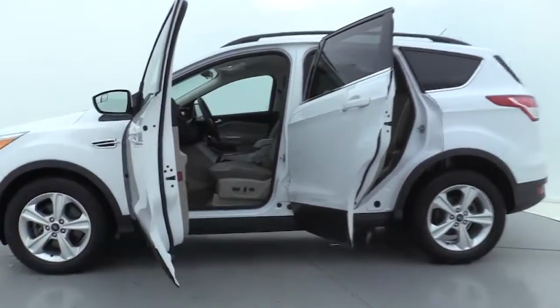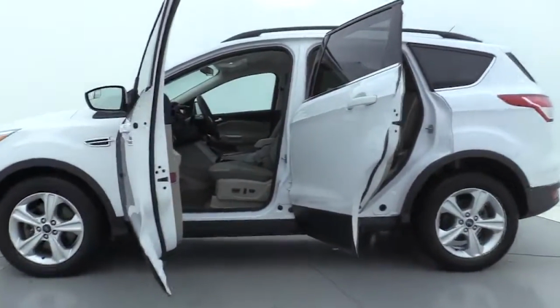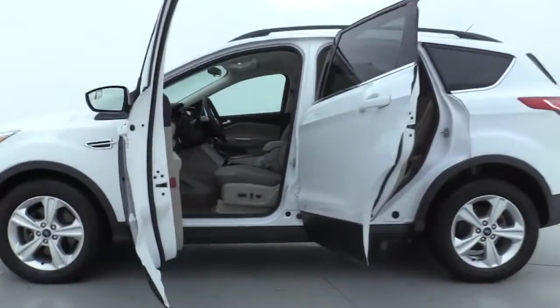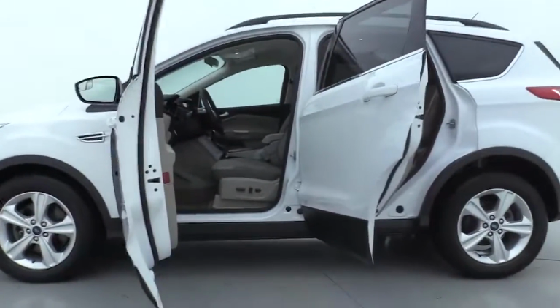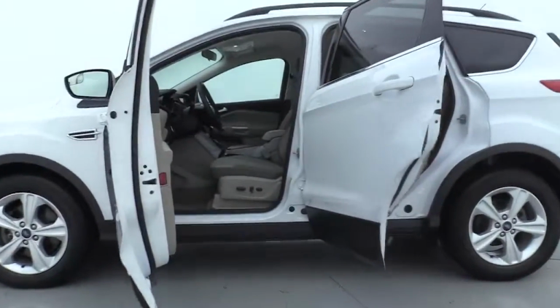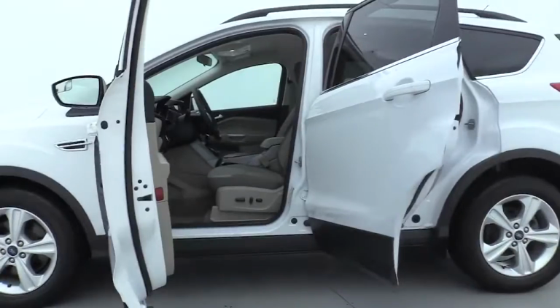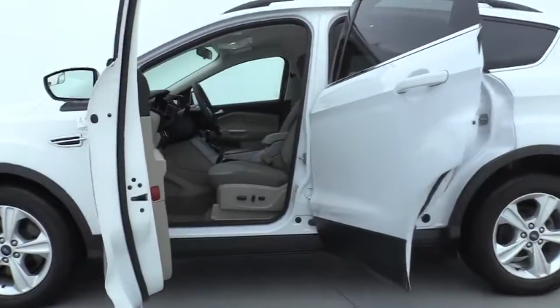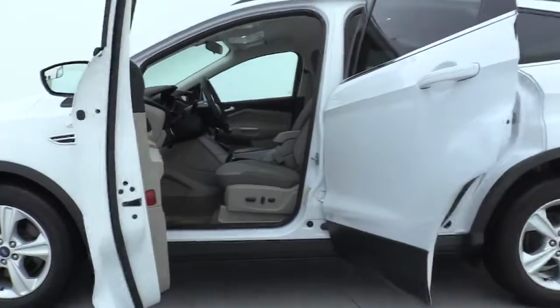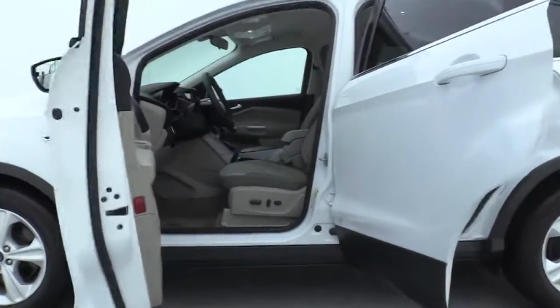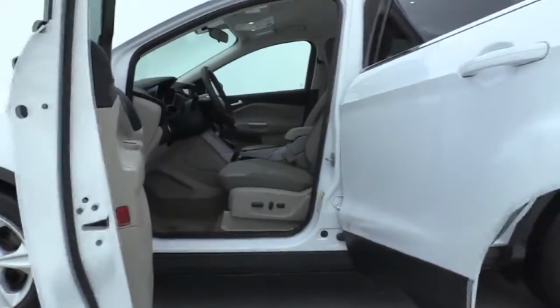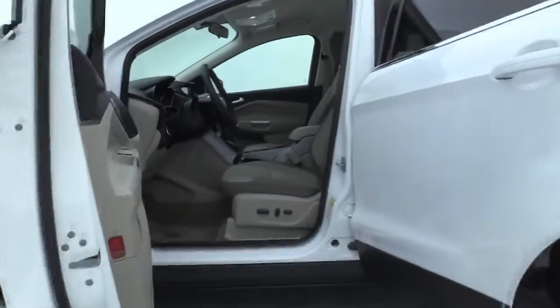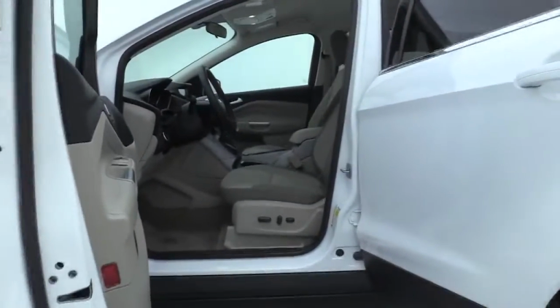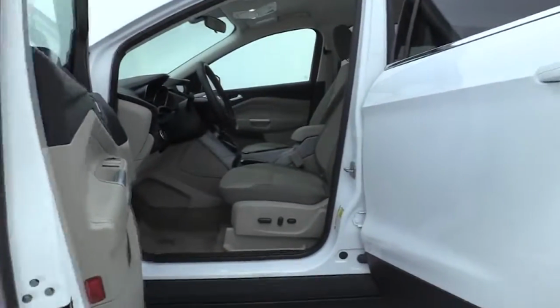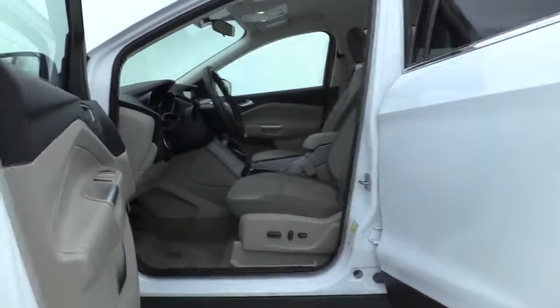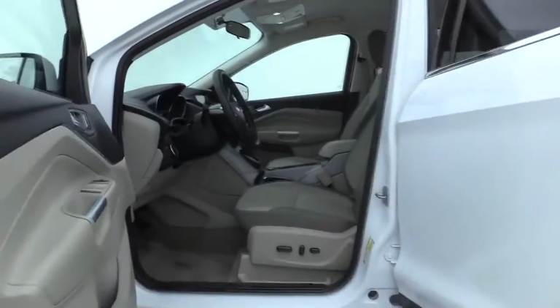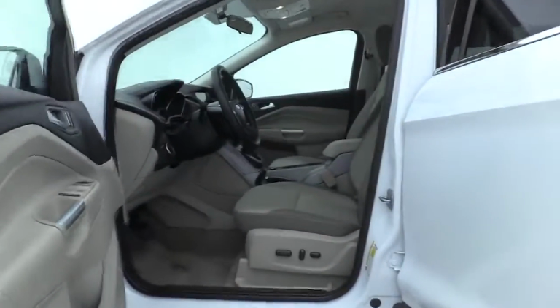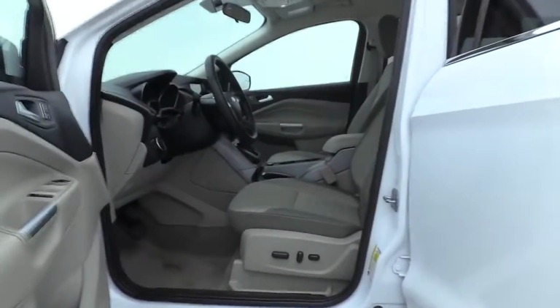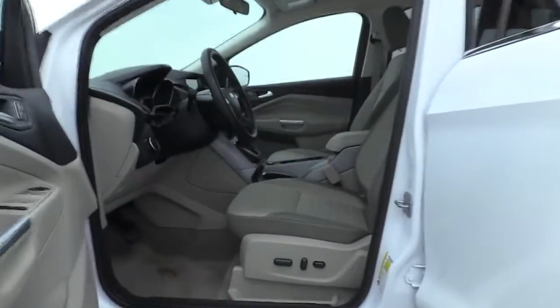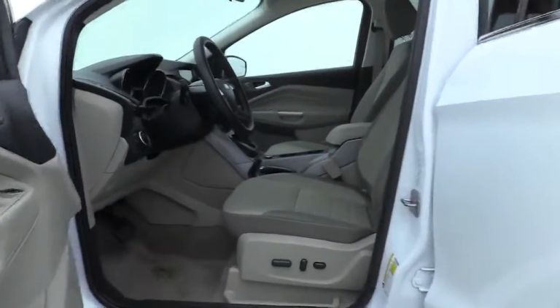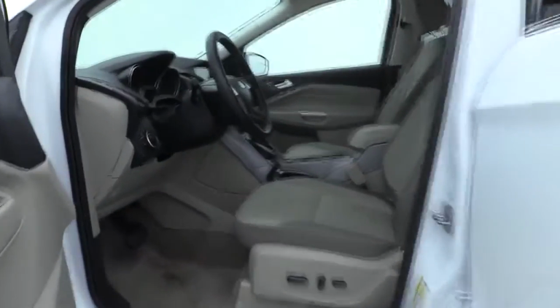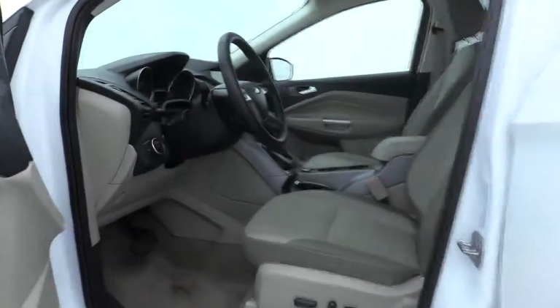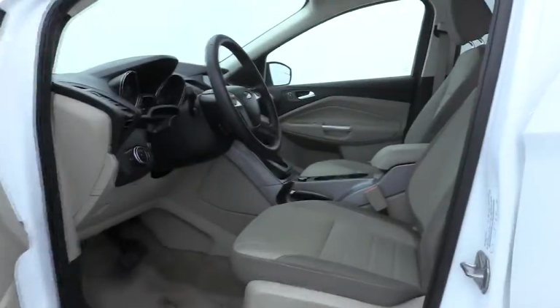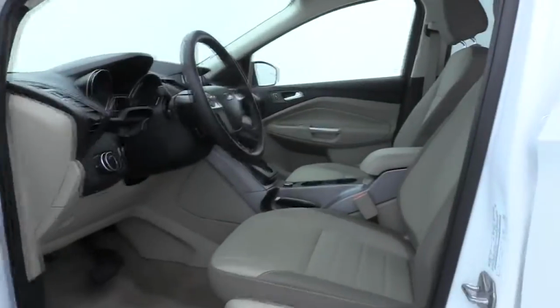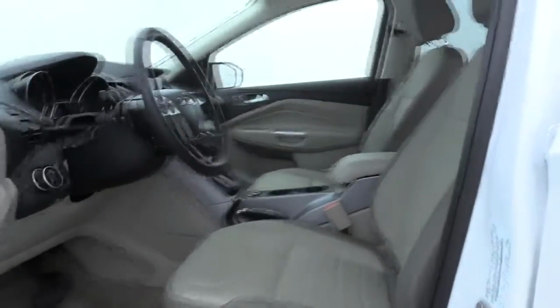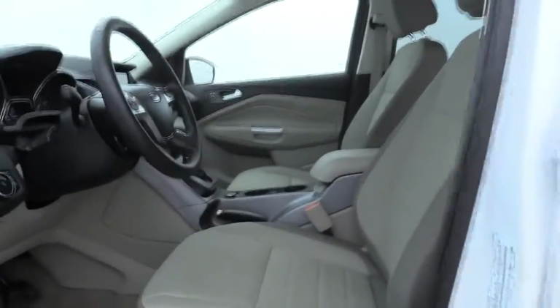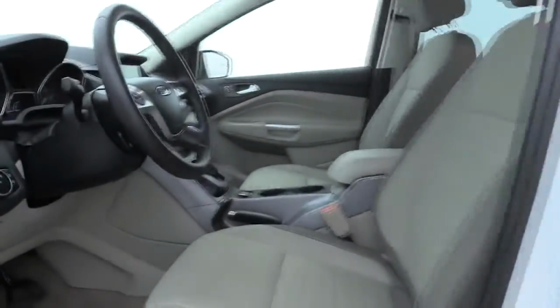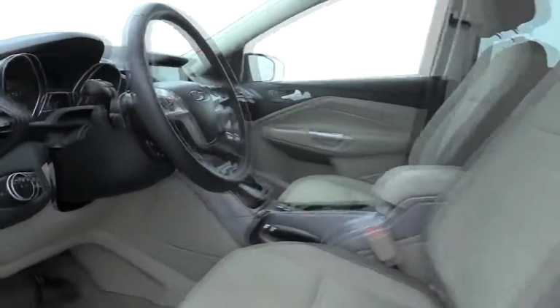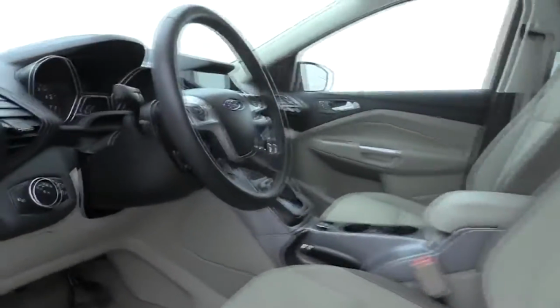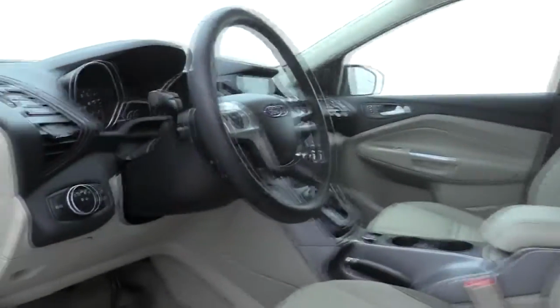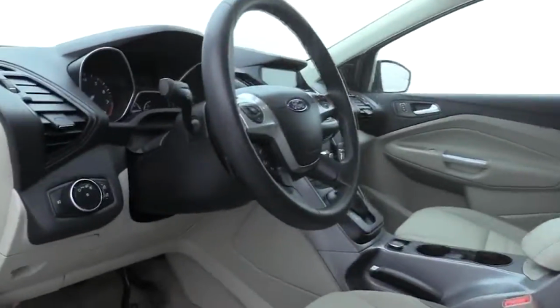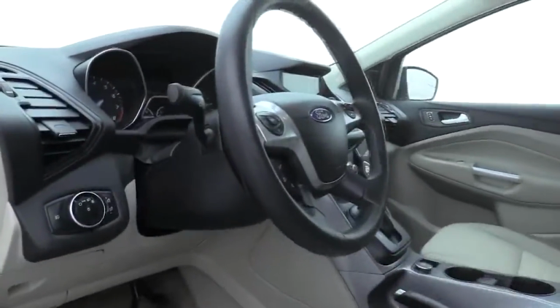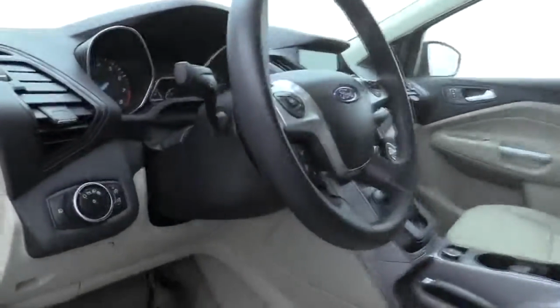Trip computer, electronic stability control, remote keyless entry, overhead console, tachometer, panic alarm, brake assist, power driver's seat, rear window wiper.